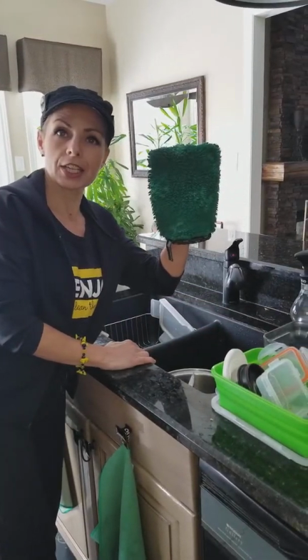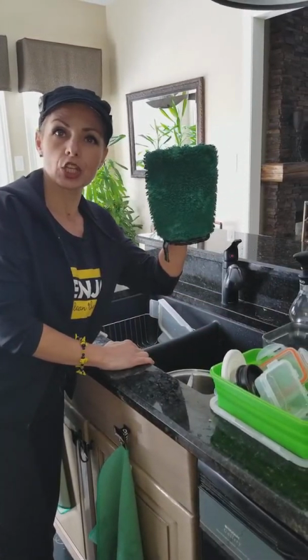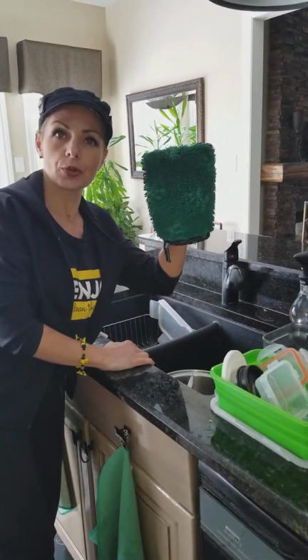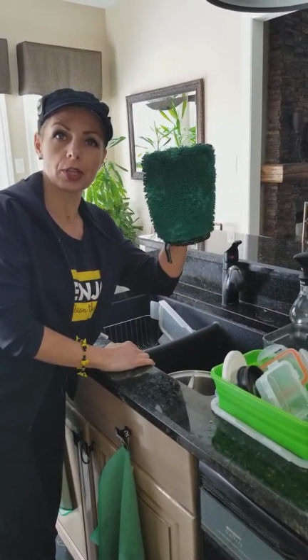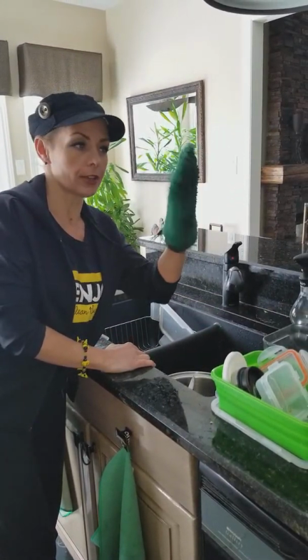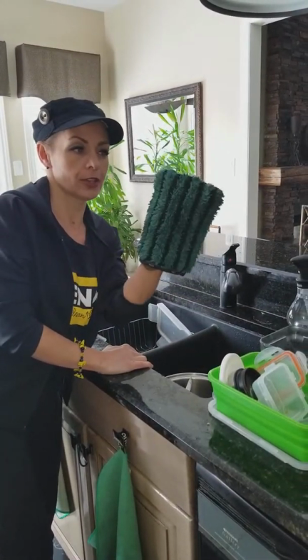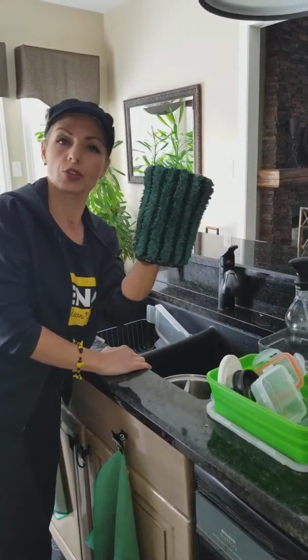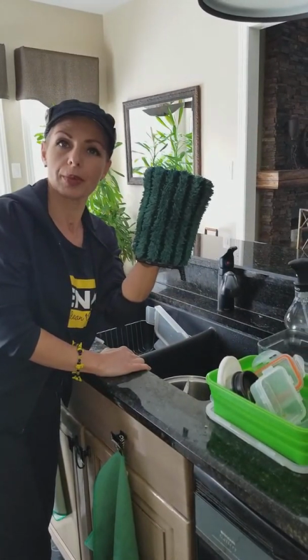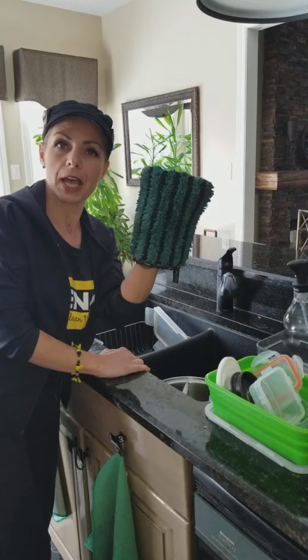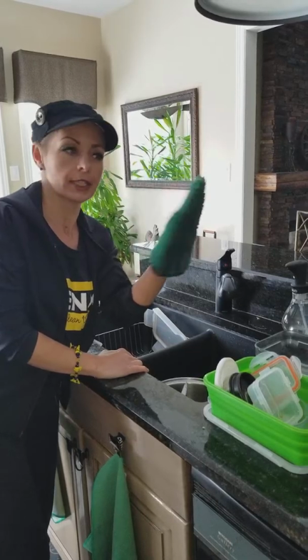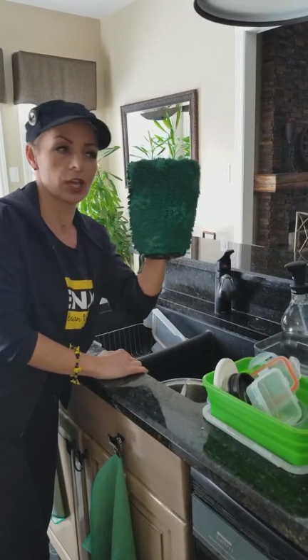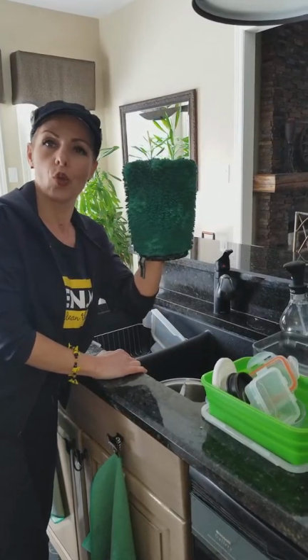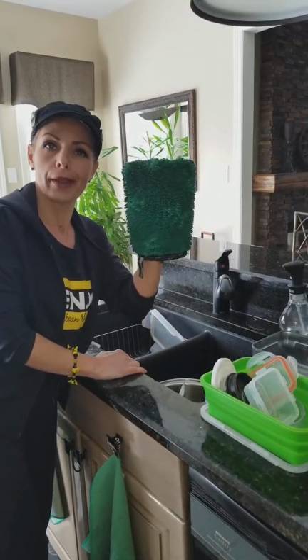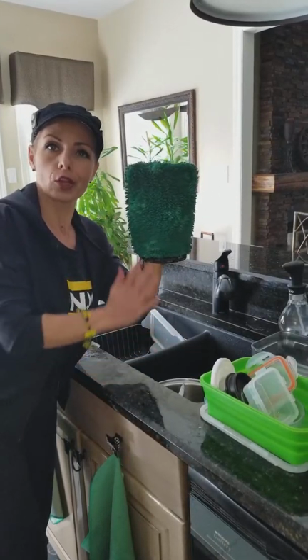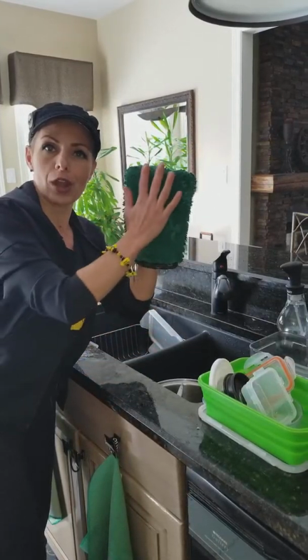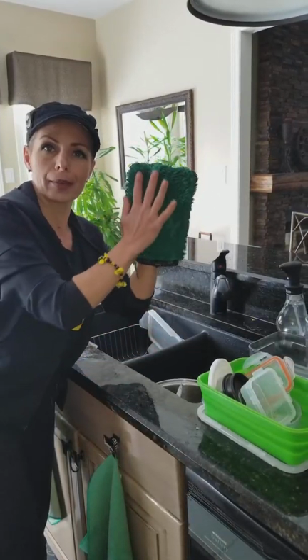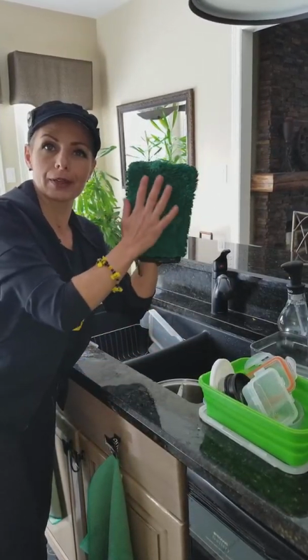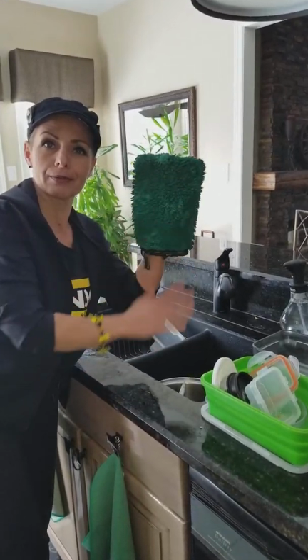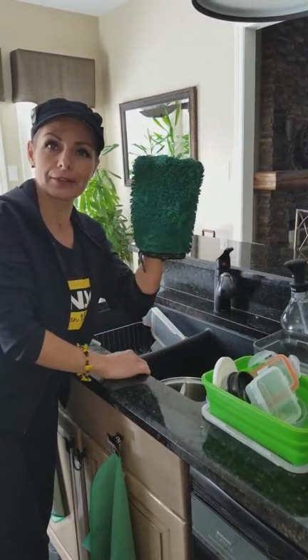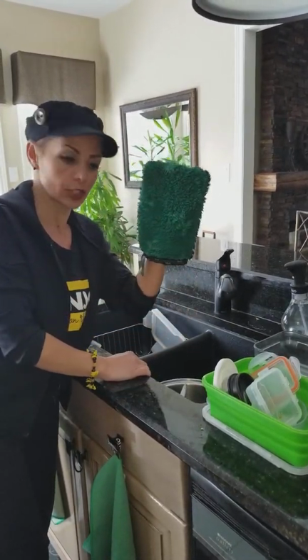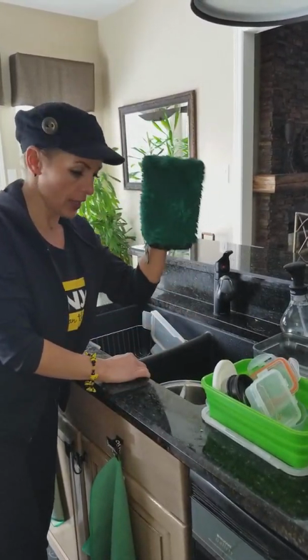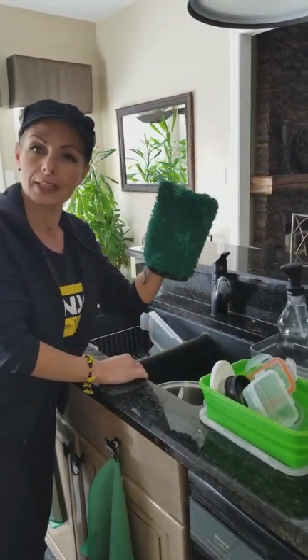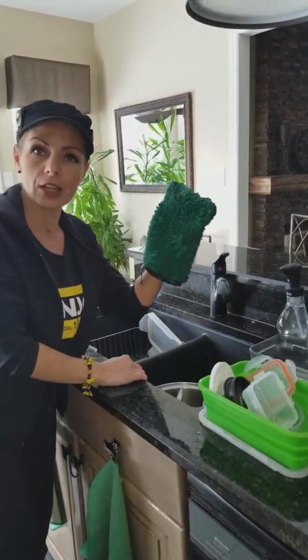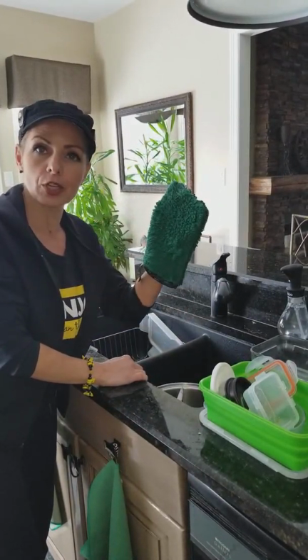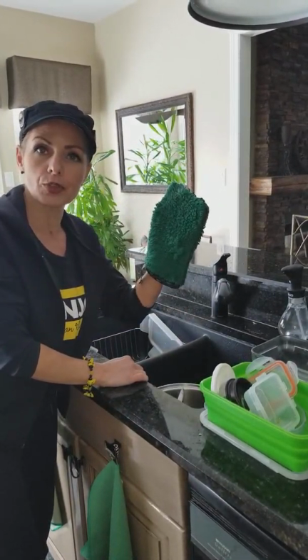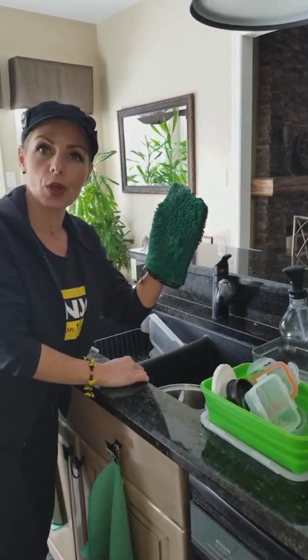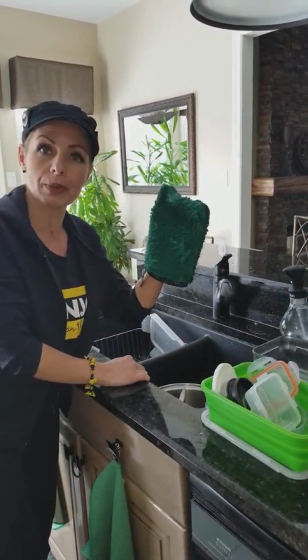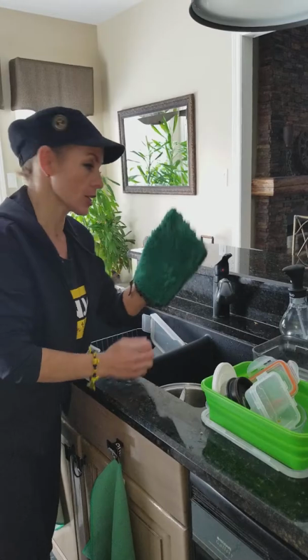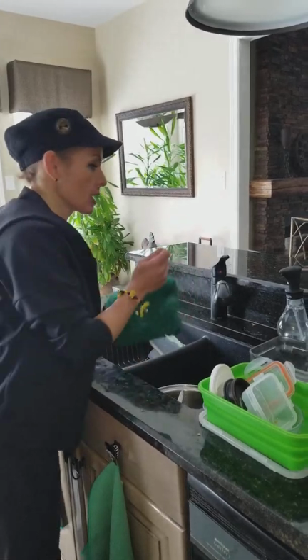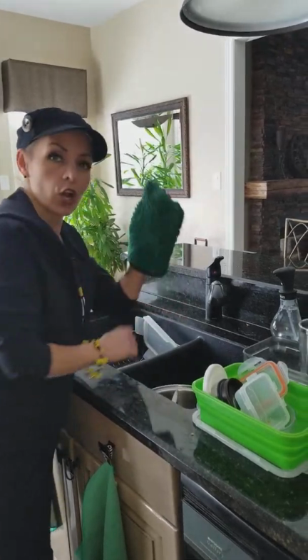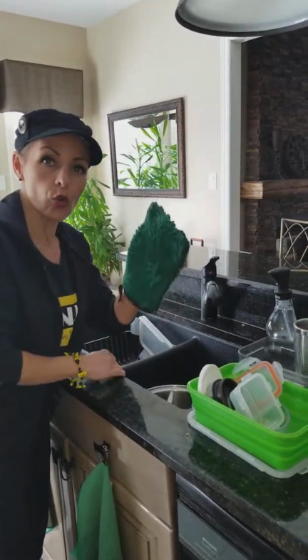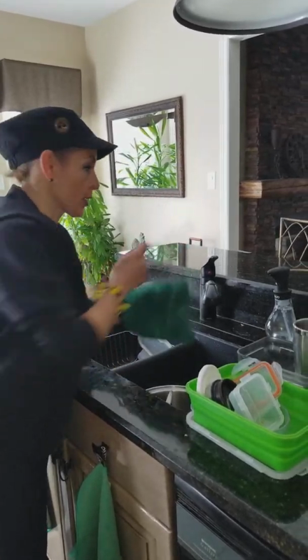Kitchen dual cloth — scrubby side, oil, grime lifter. This is all I'm going to use to wash my dishes. Cold water.